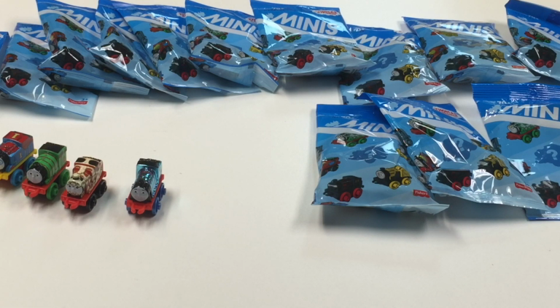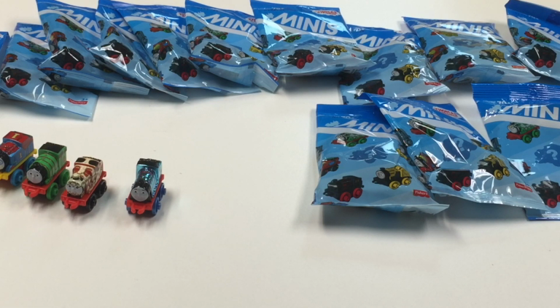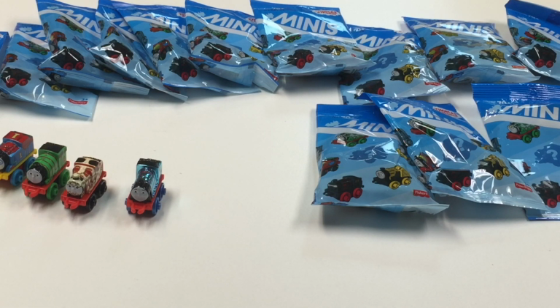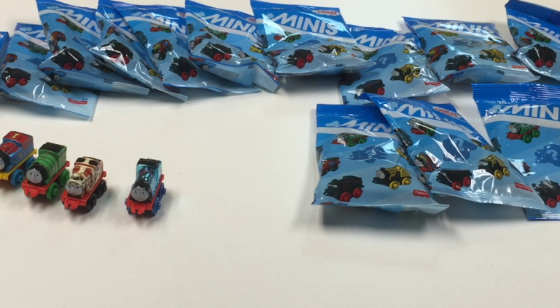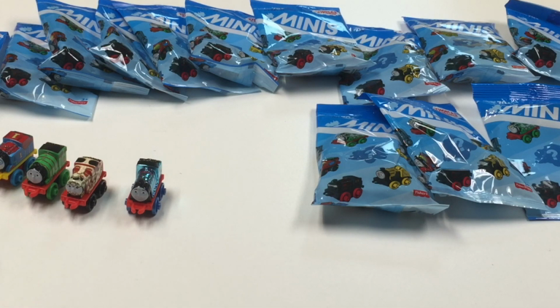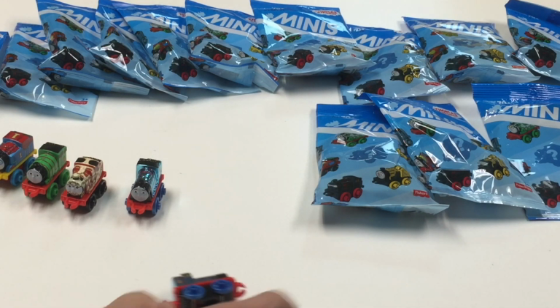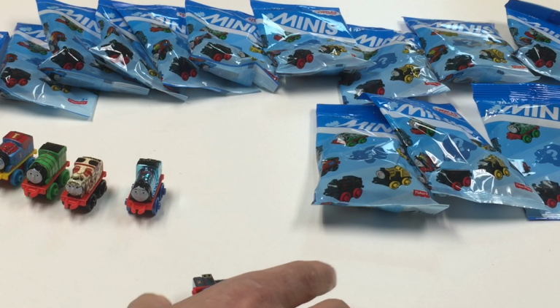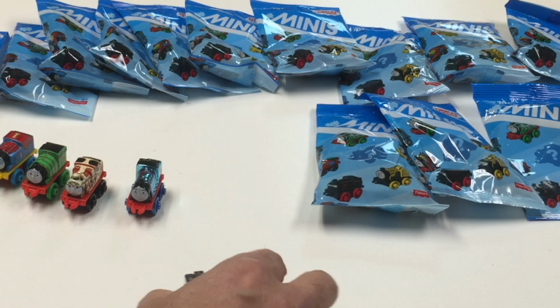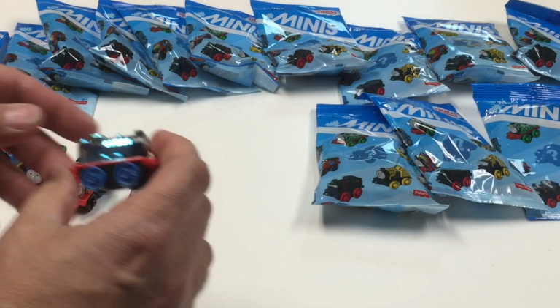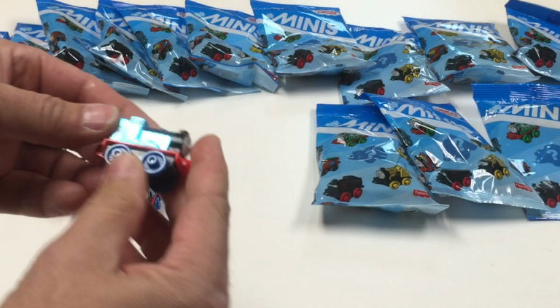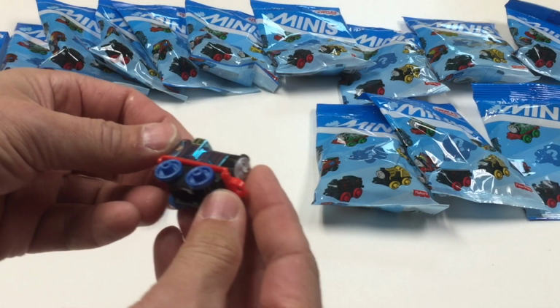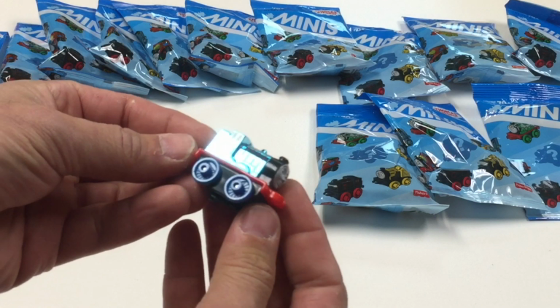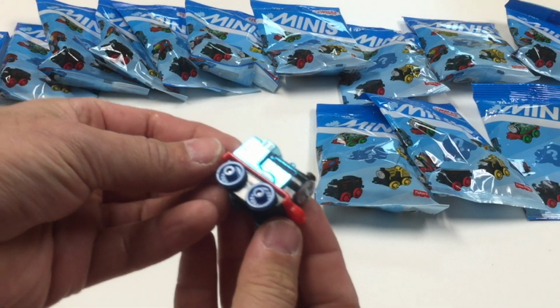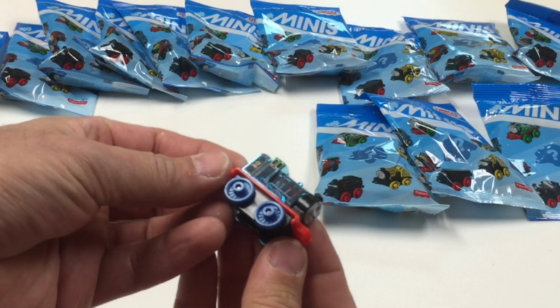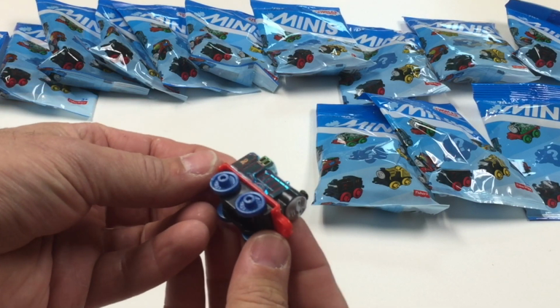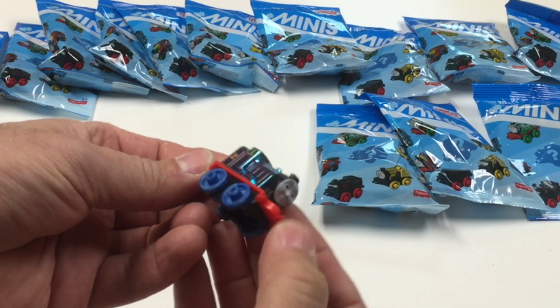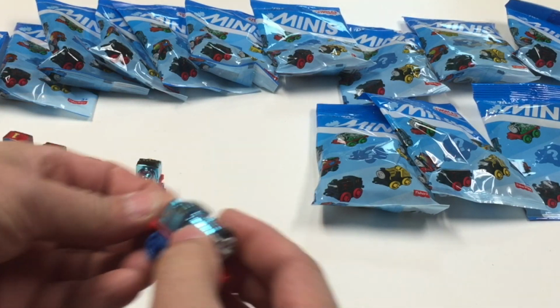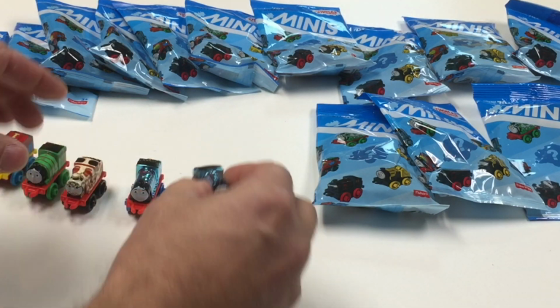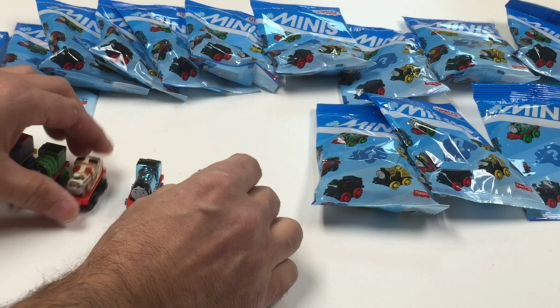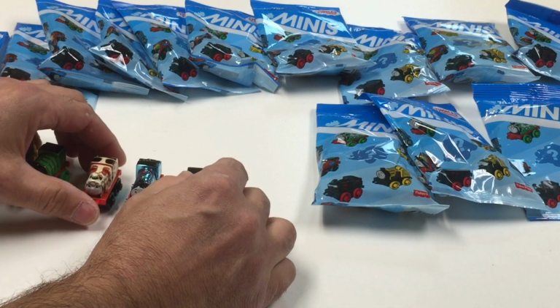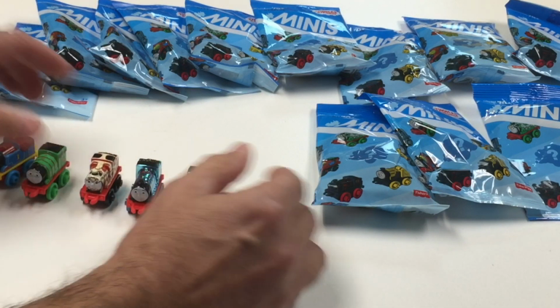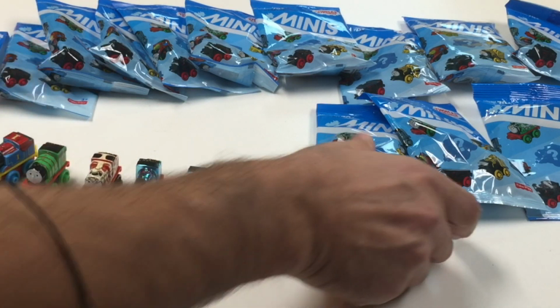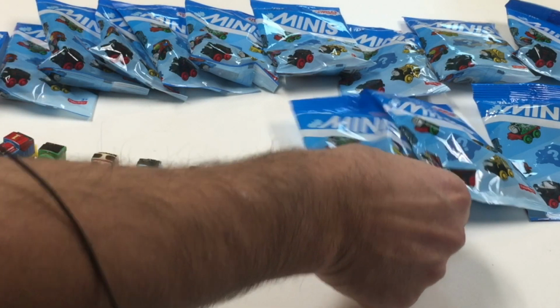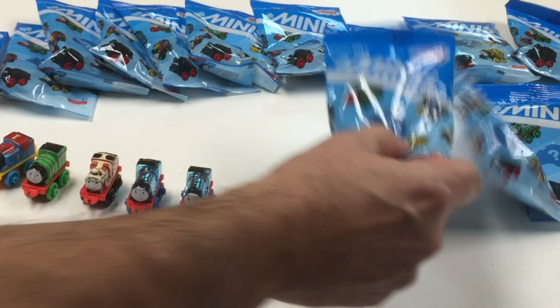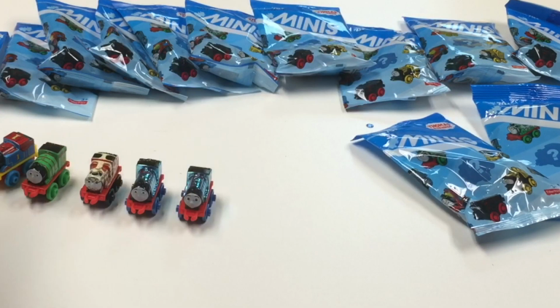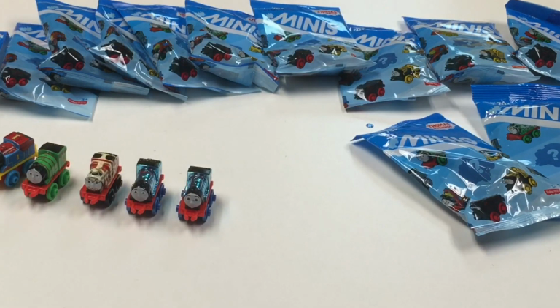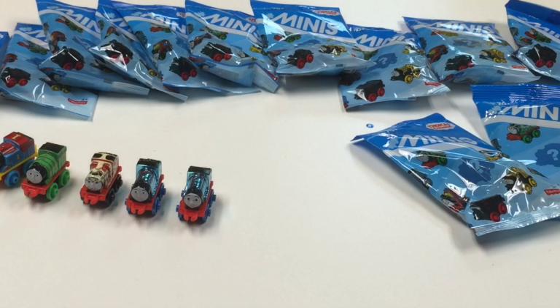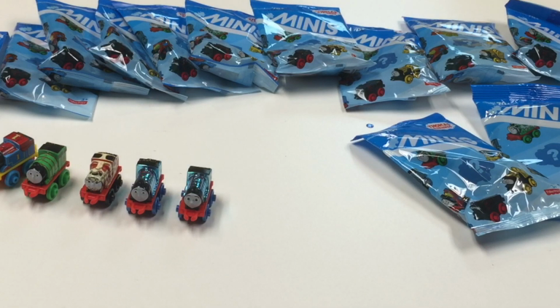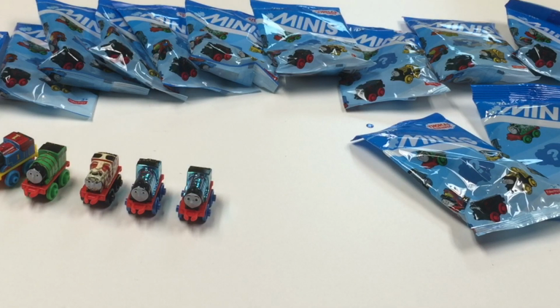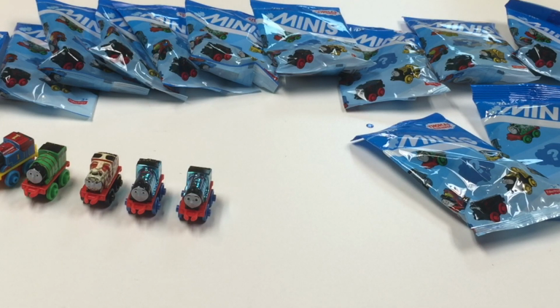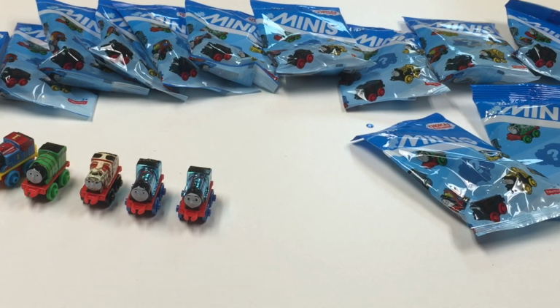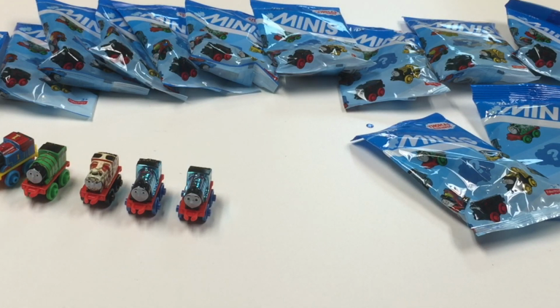Number 23 is a metallic Edward. Very nice. I don't think I had many of the metallic ones, so I think we're getting some that we might have been missing.